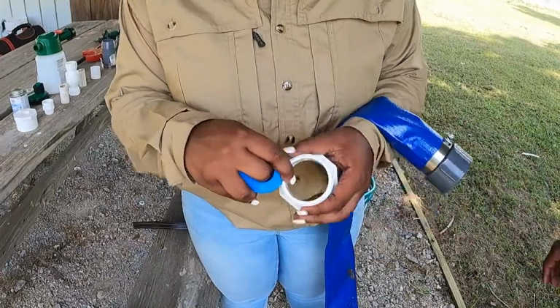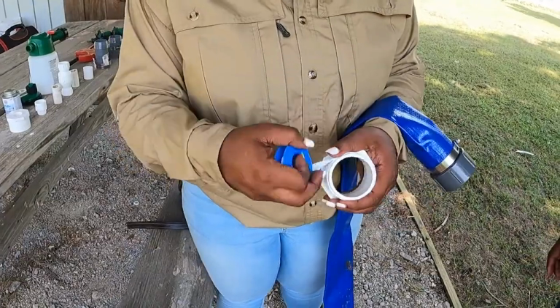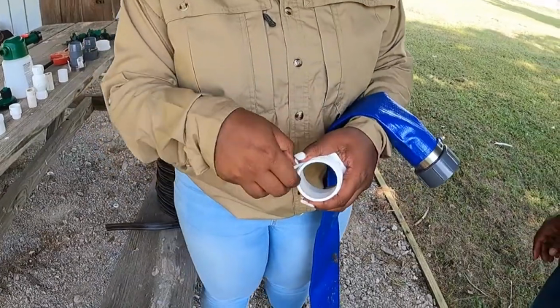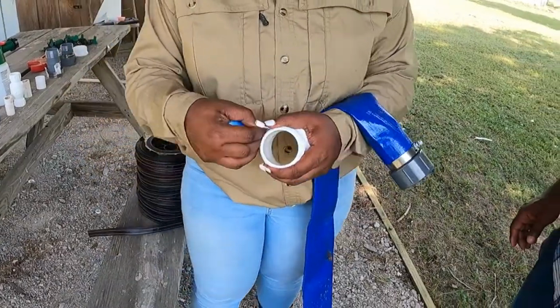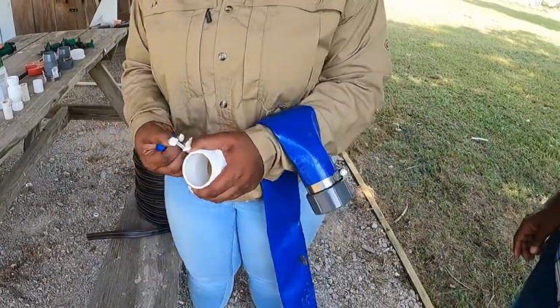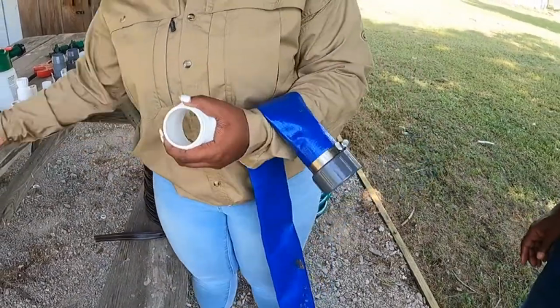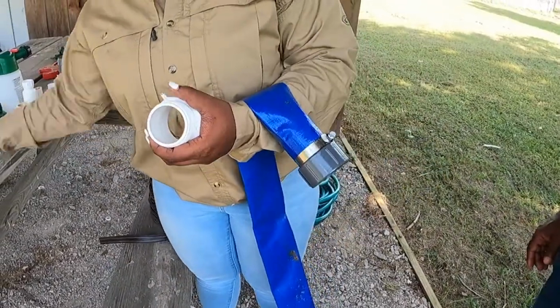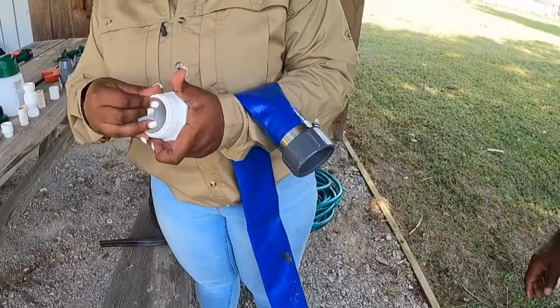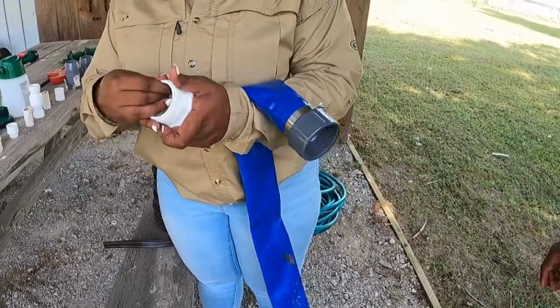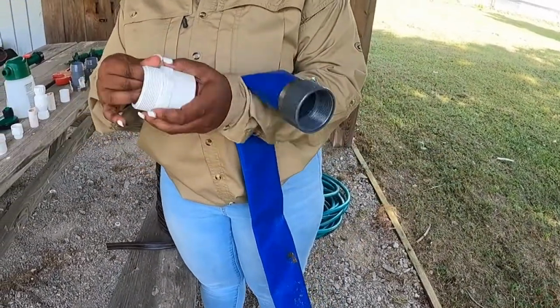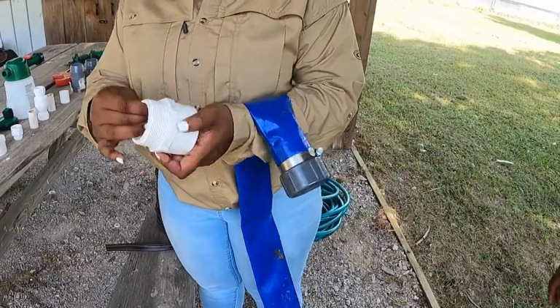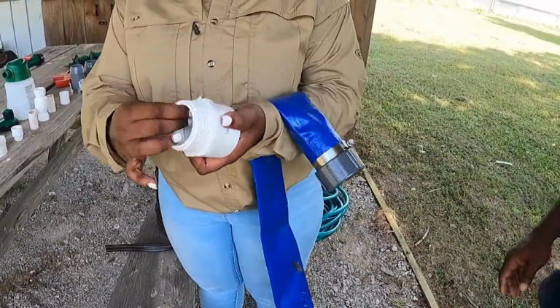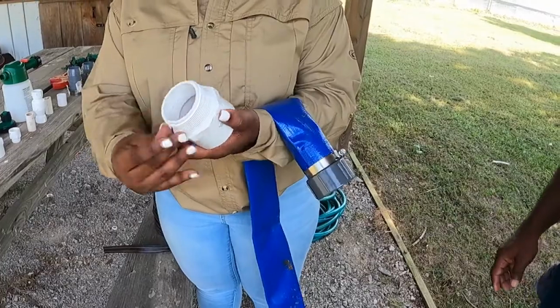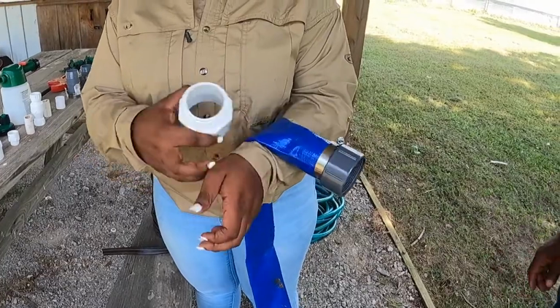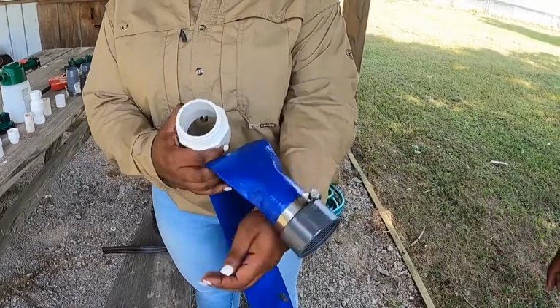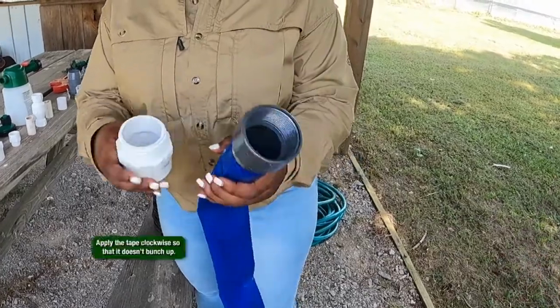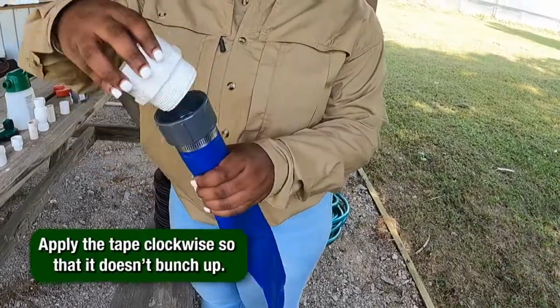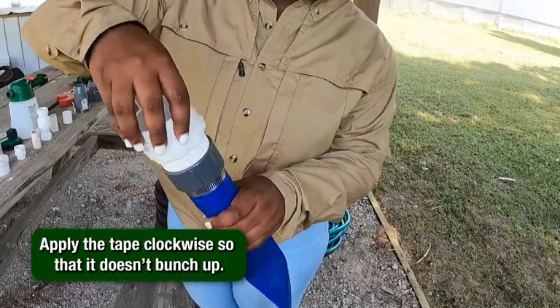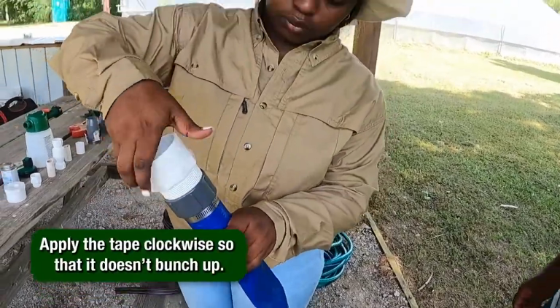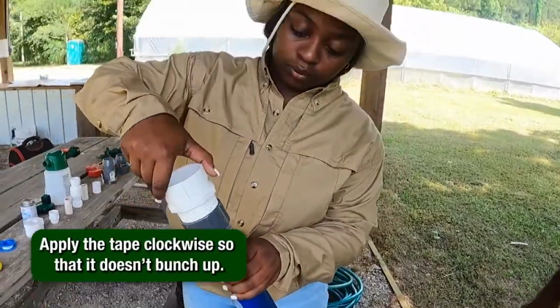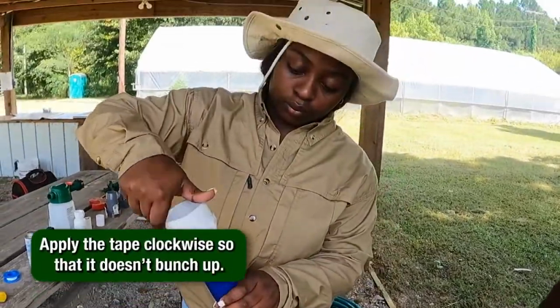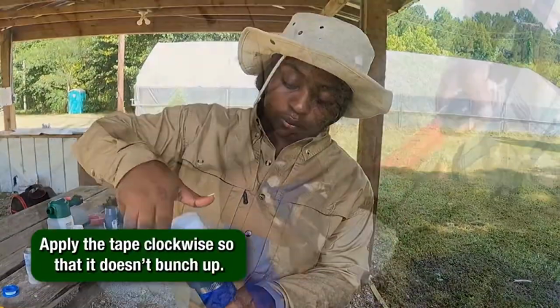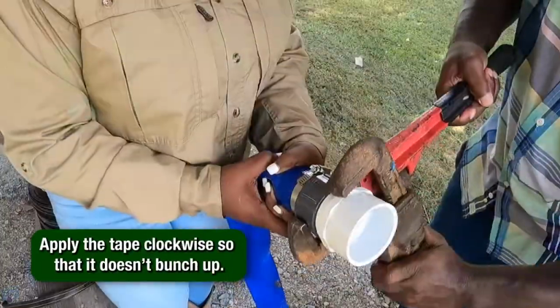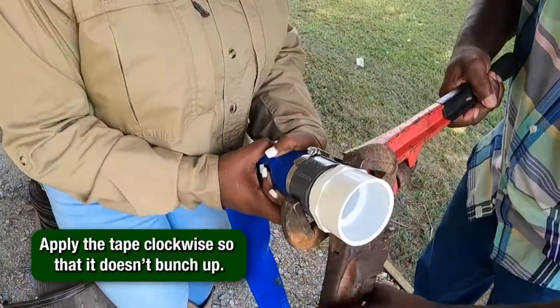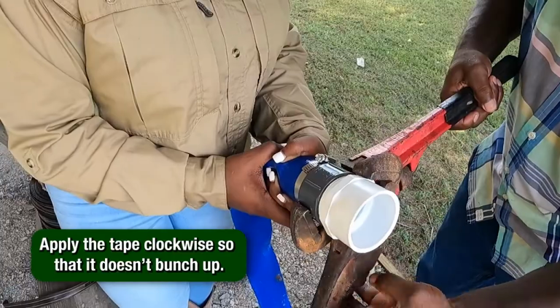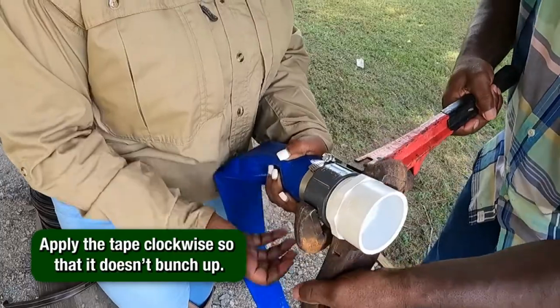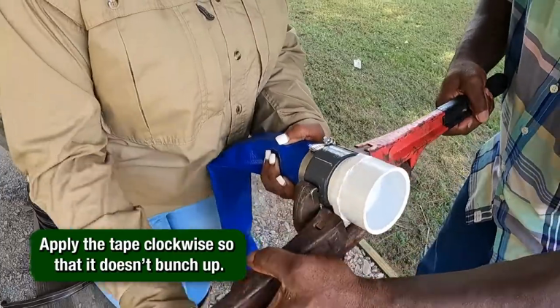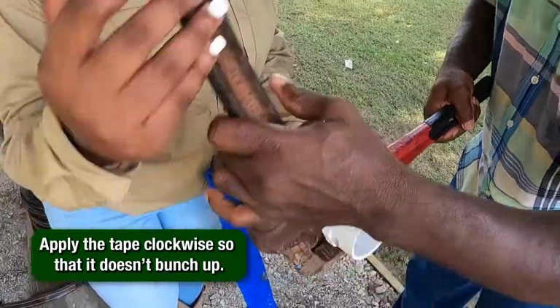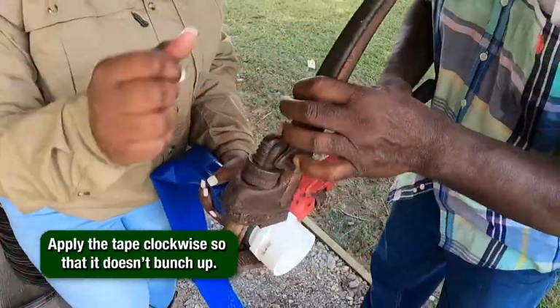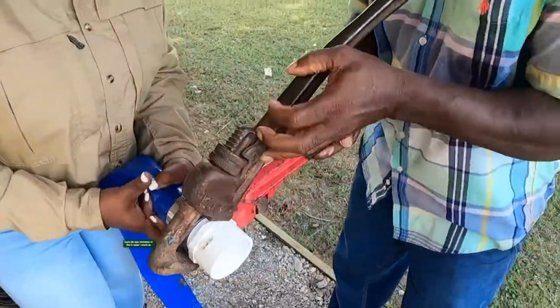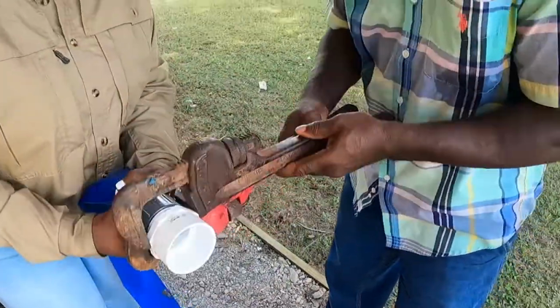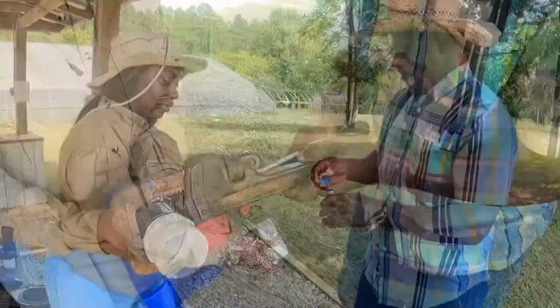Wrap Teflon tape around the threads on a 2 inch male PVC coupler. Keep in mind the tape must go on clockwise so that it doesn't bunch up when you screw it into the gray barbed connector. Use pipe wrenches to make sure it is tight.